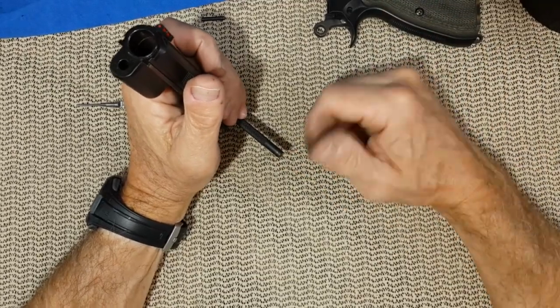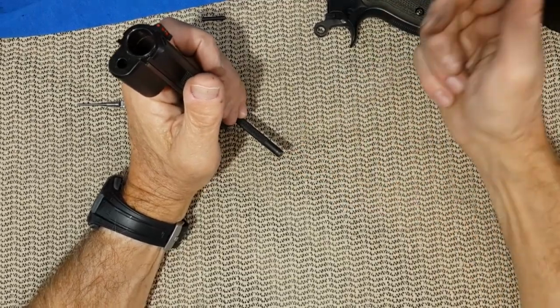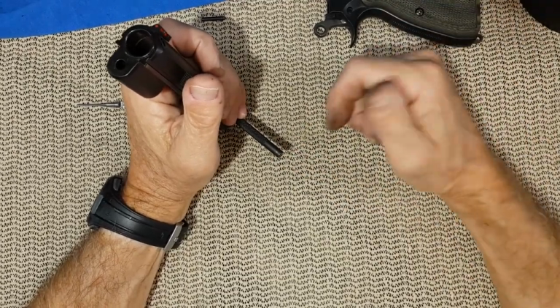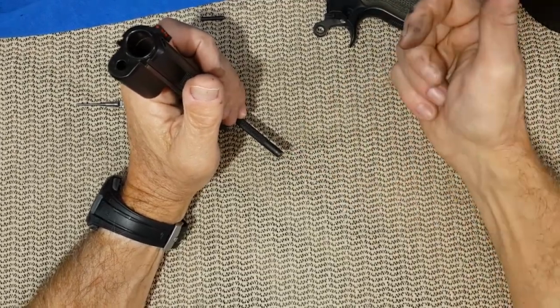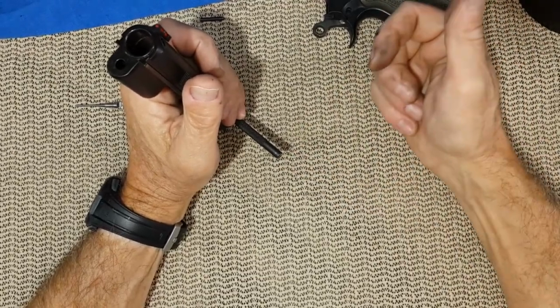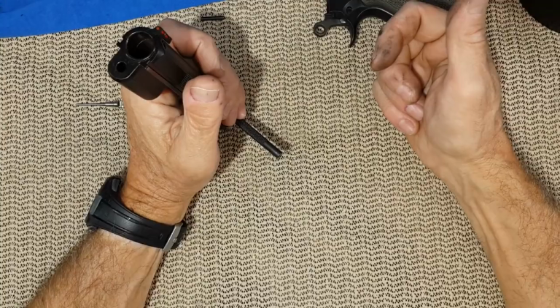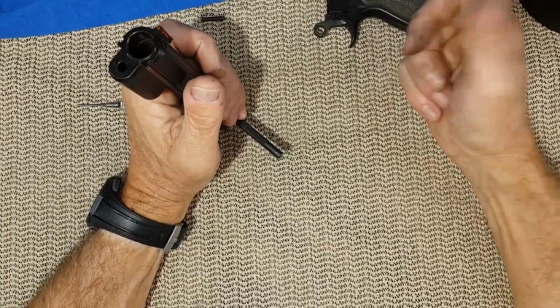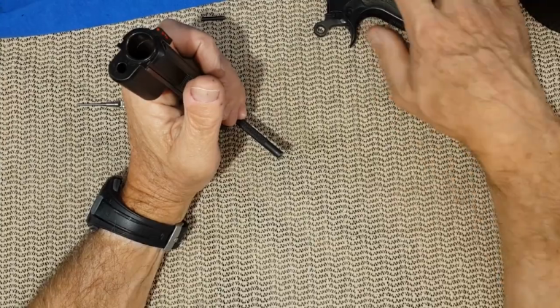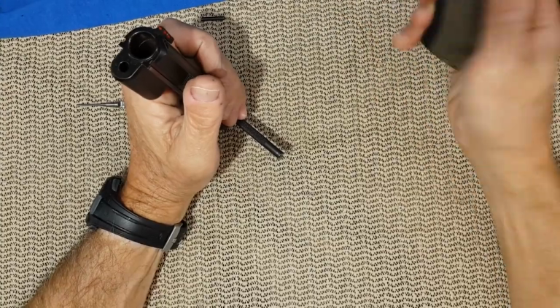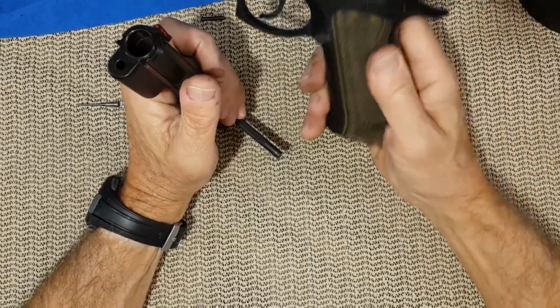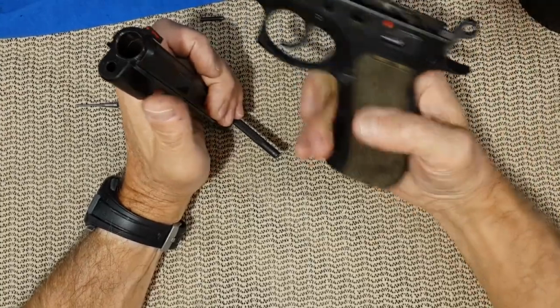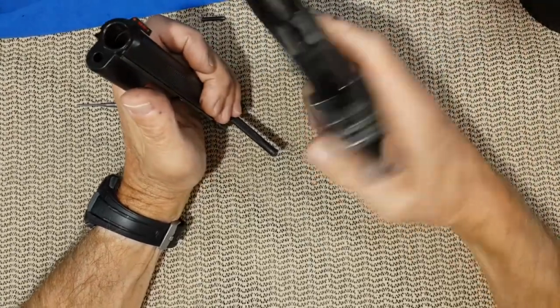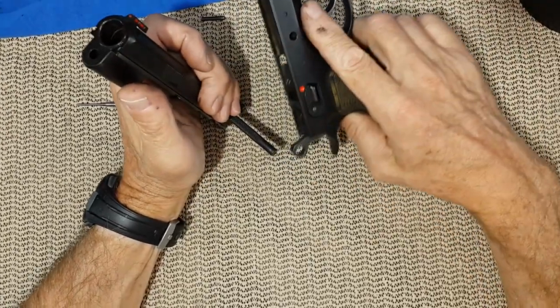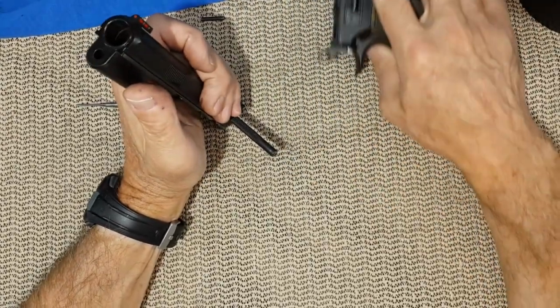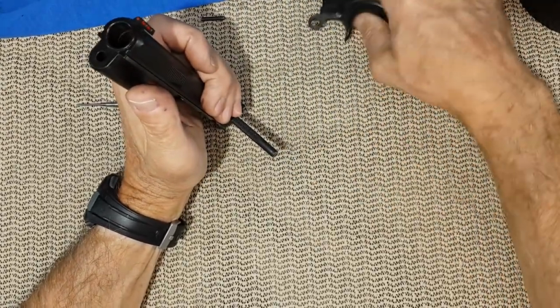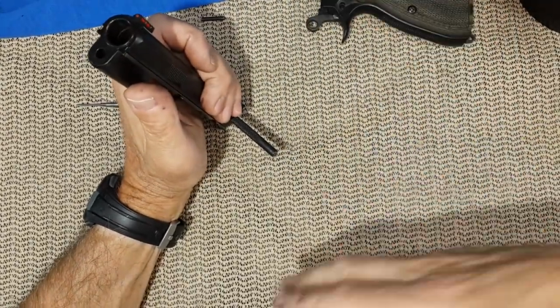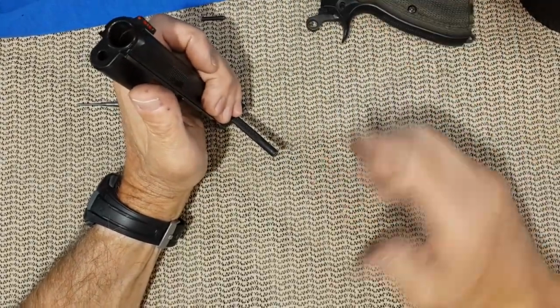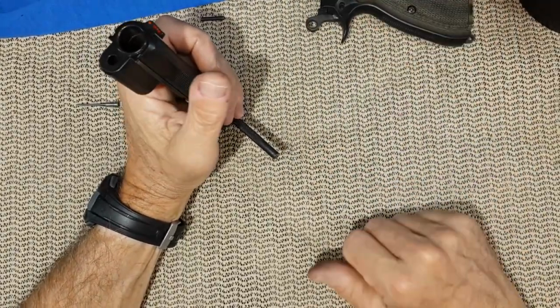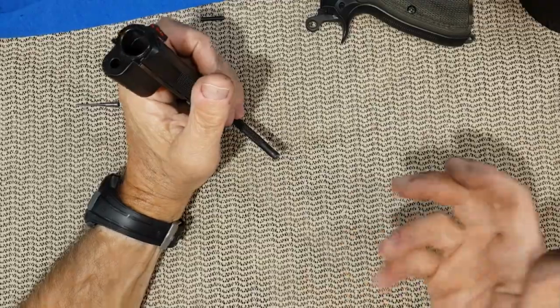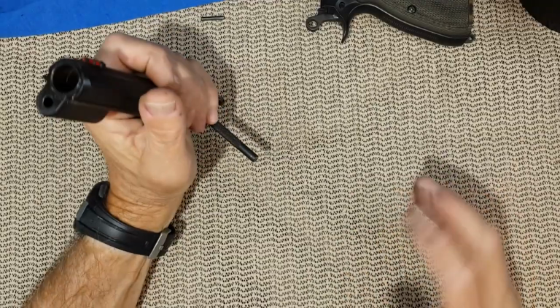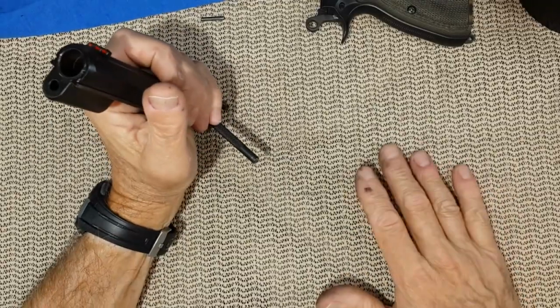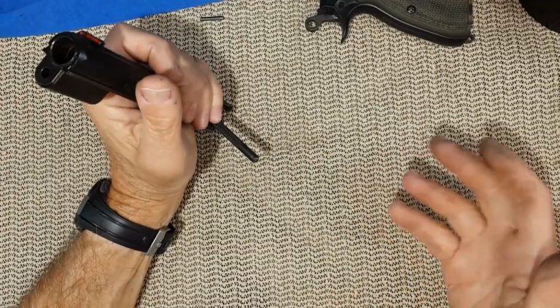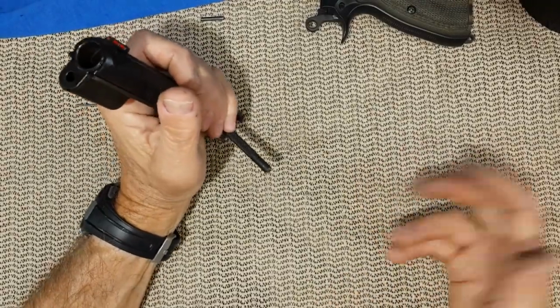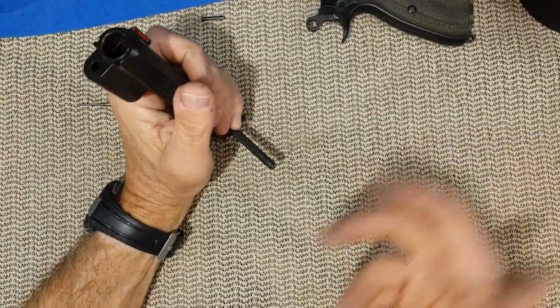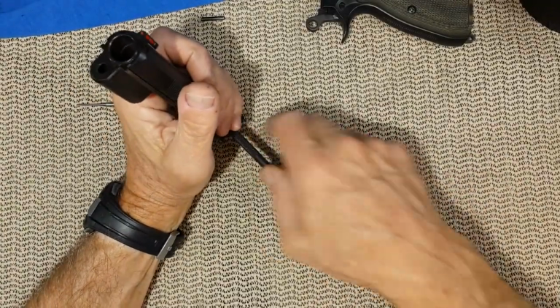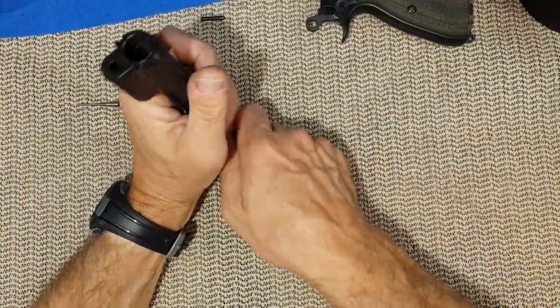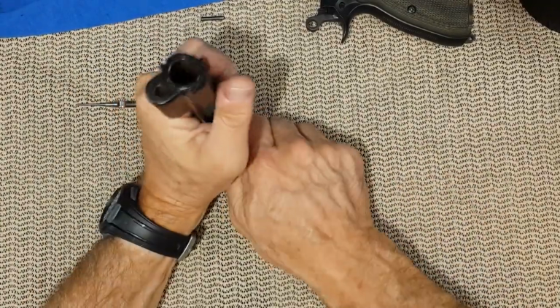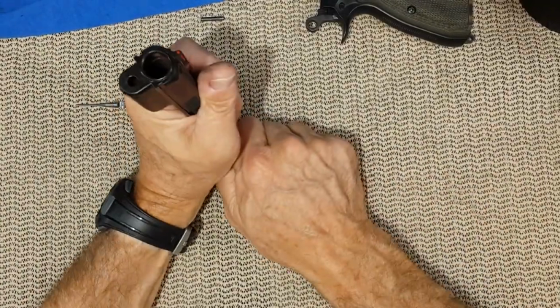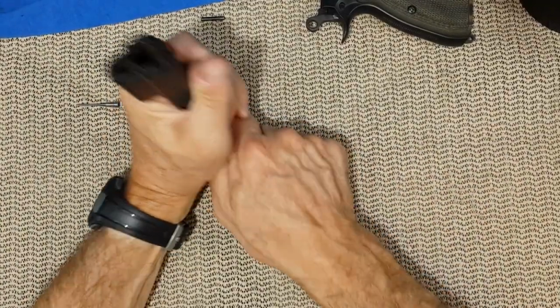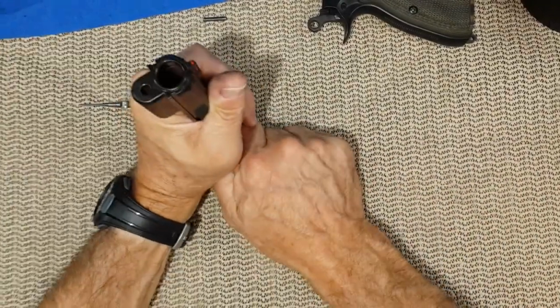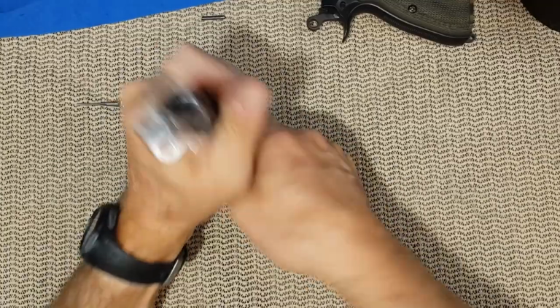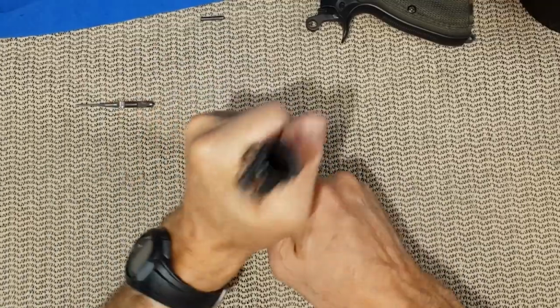For those people who are lucky enough to have a double action handgun, you have a double strike capability, but that is not even guaranteed to ignite the primer.